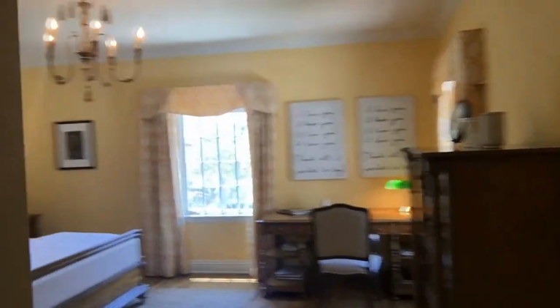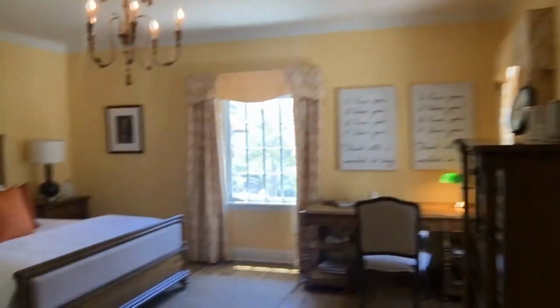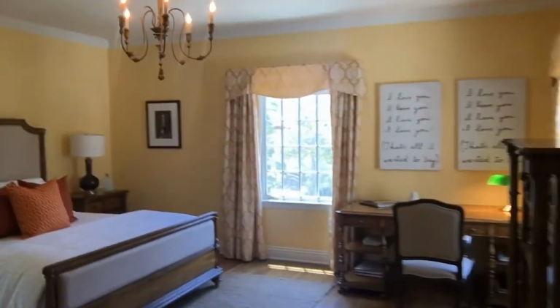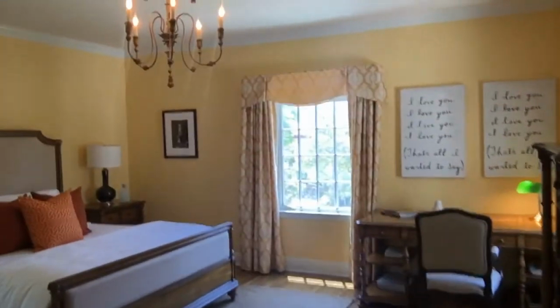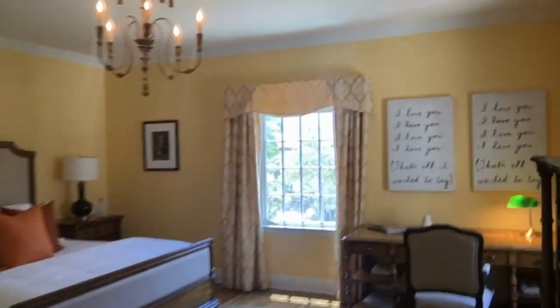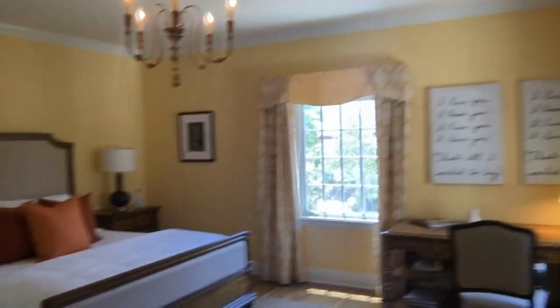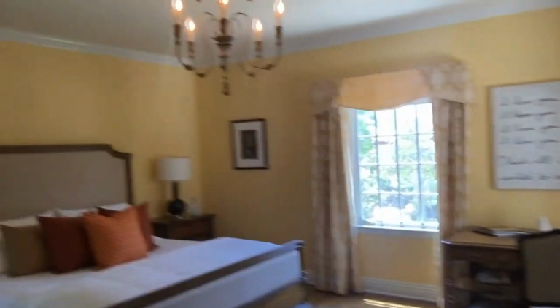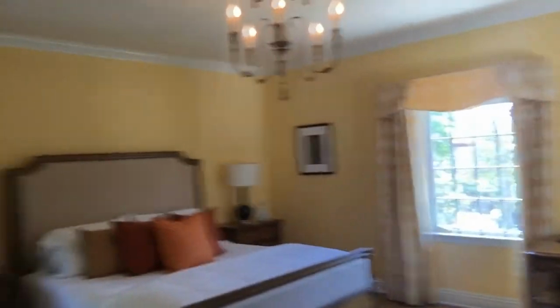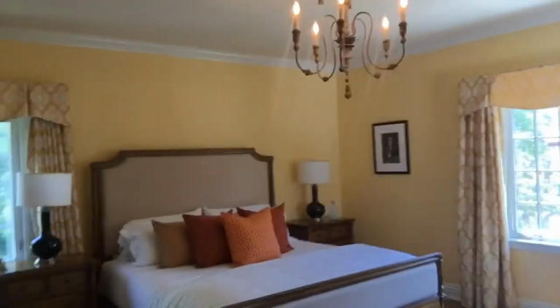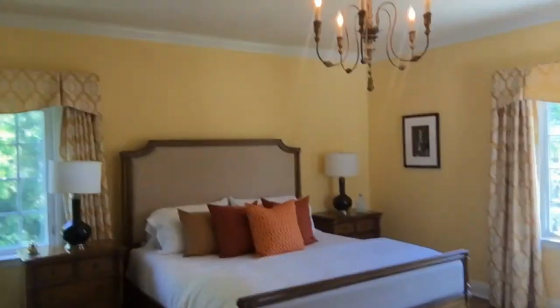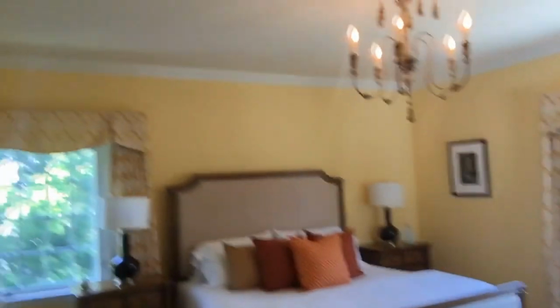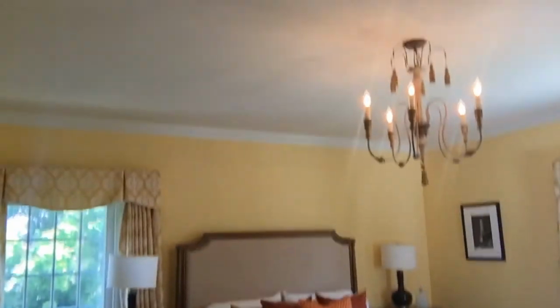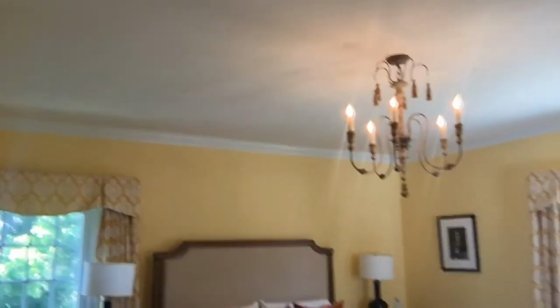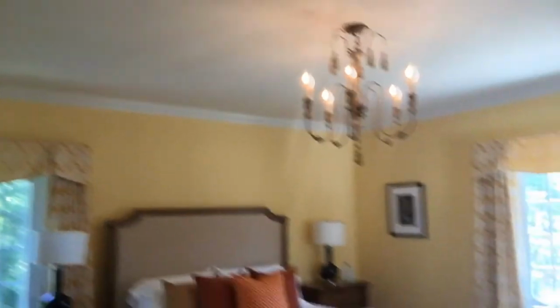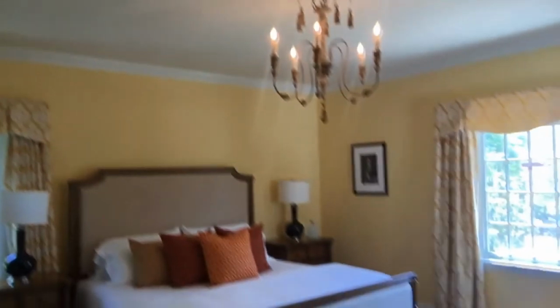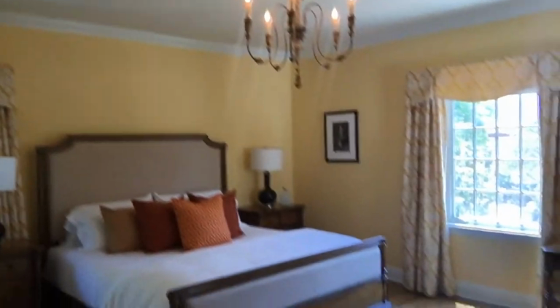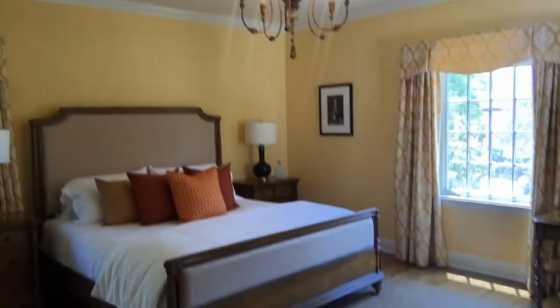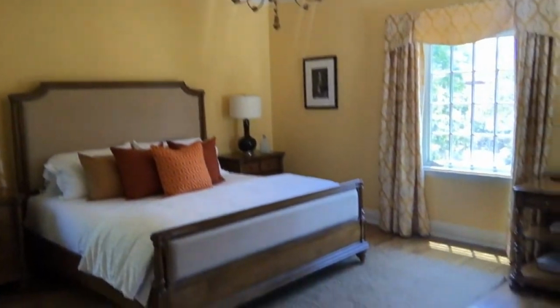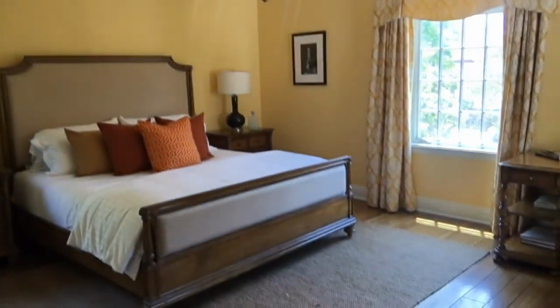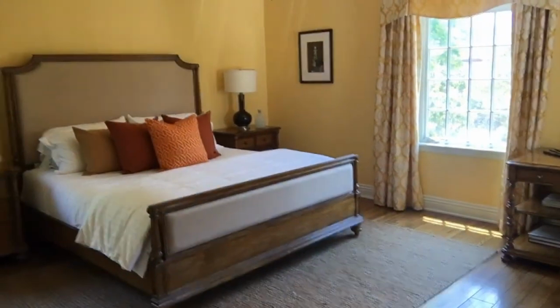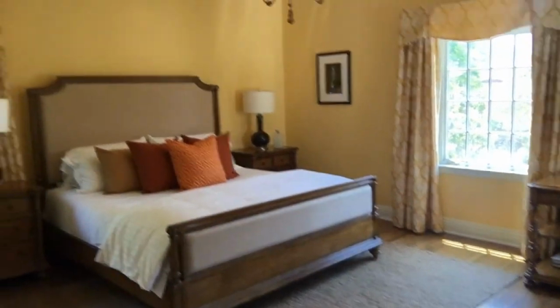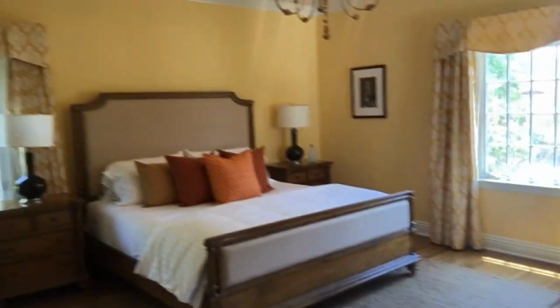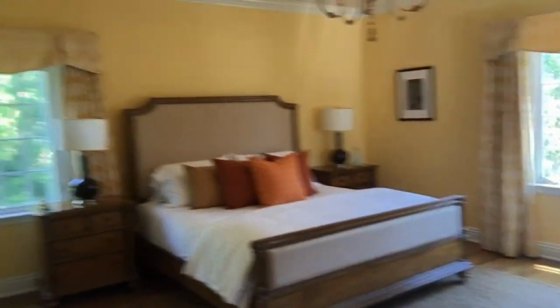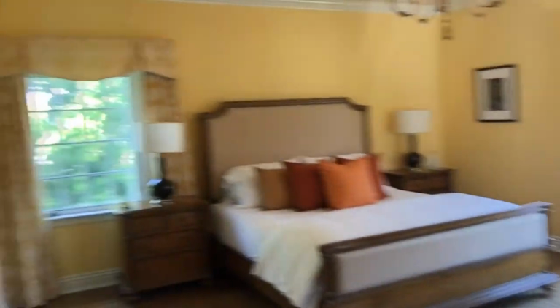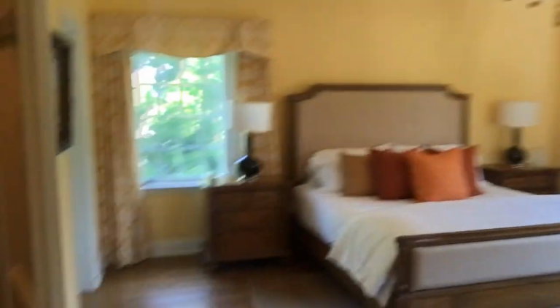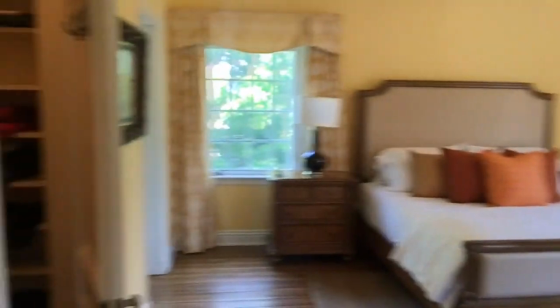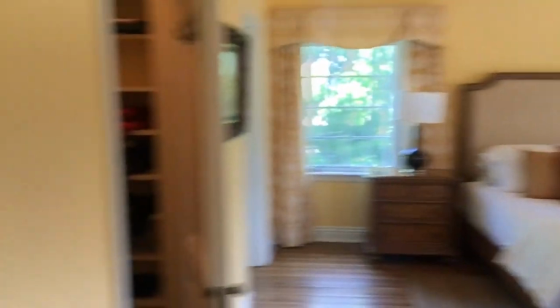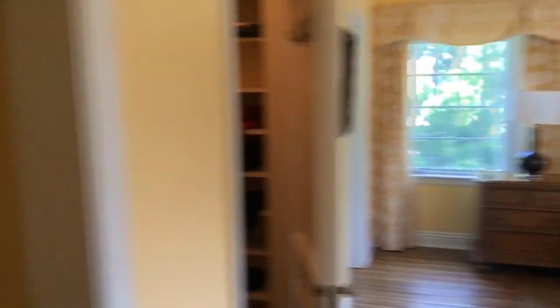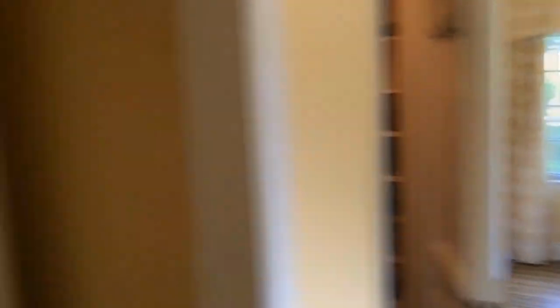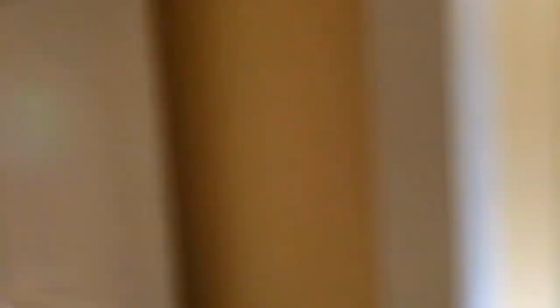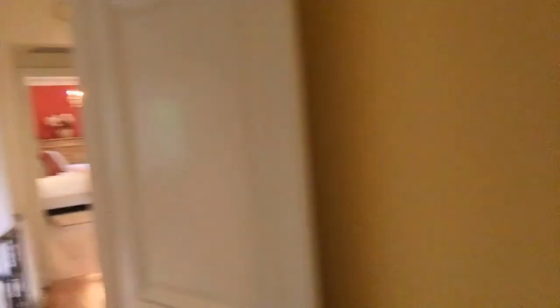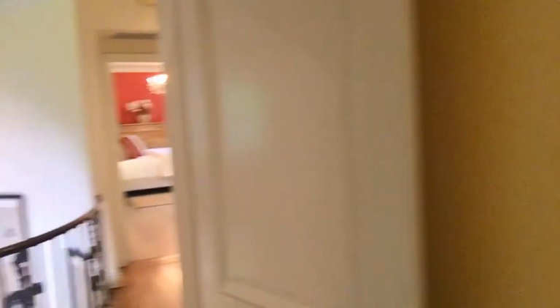Each bedroom has its own feel — crown molding throughout, great baseboard, pretty vibrant colors.